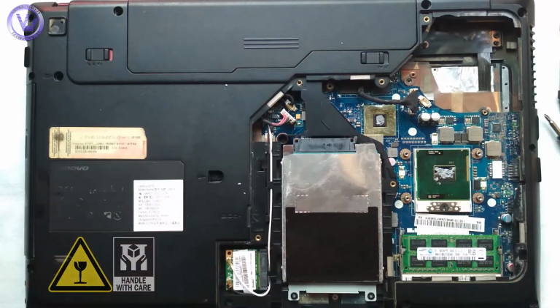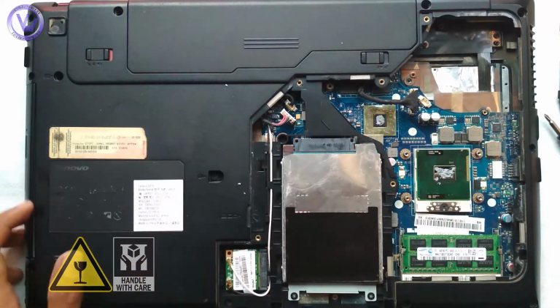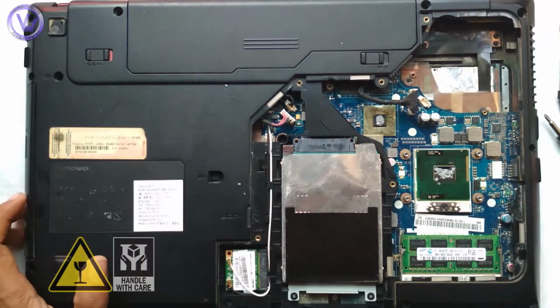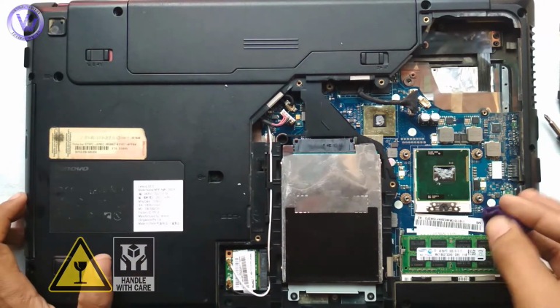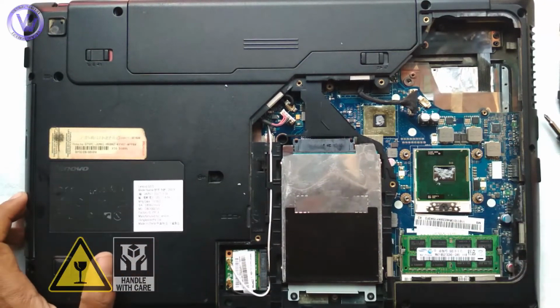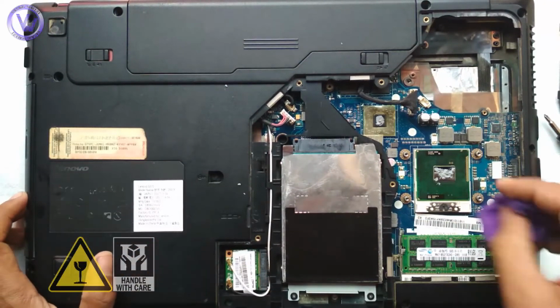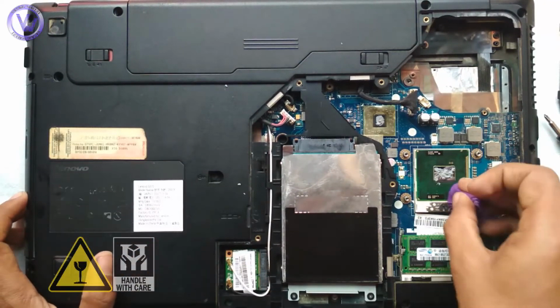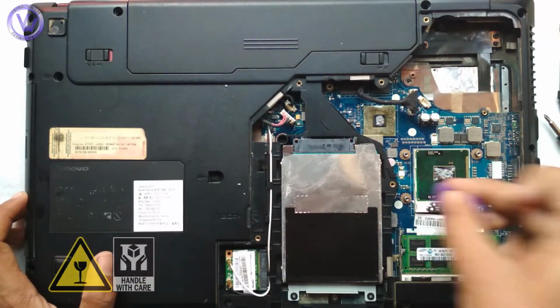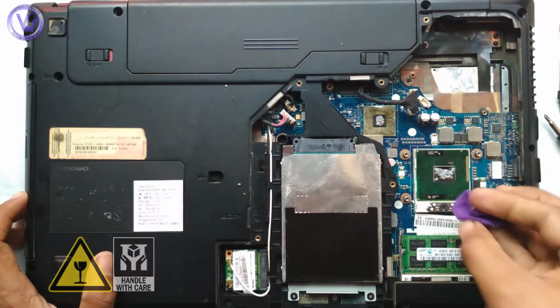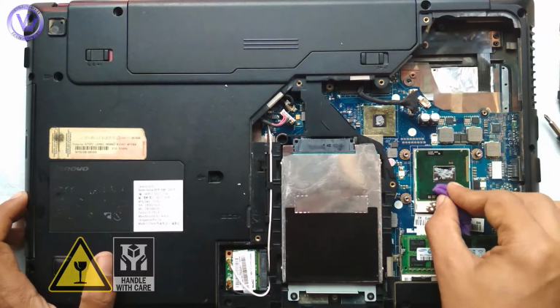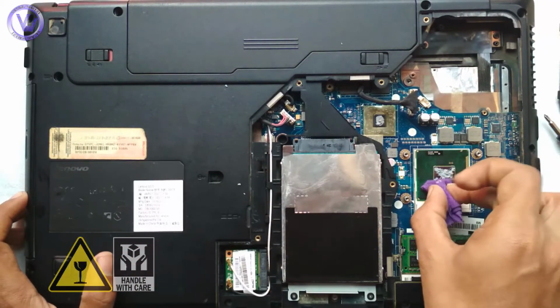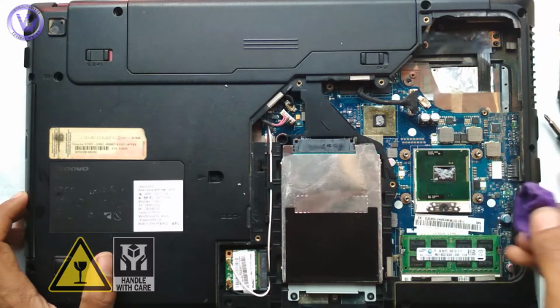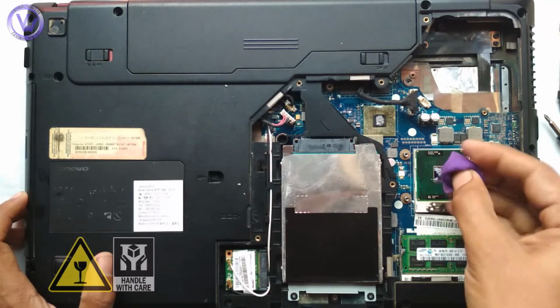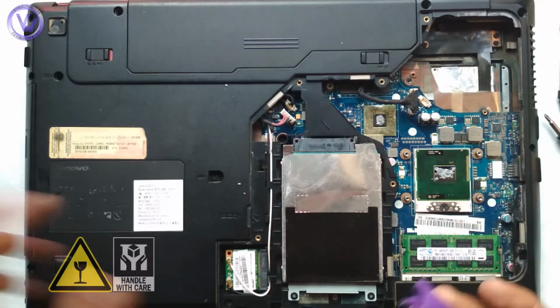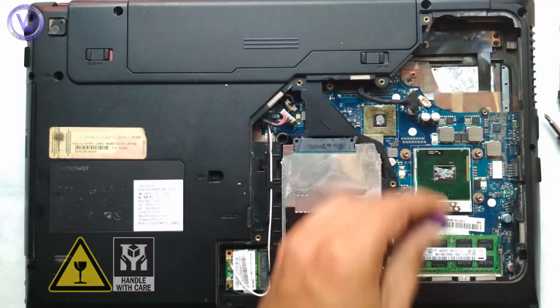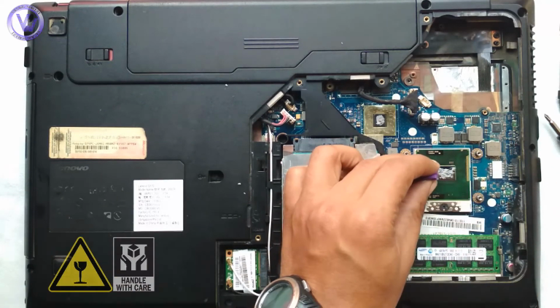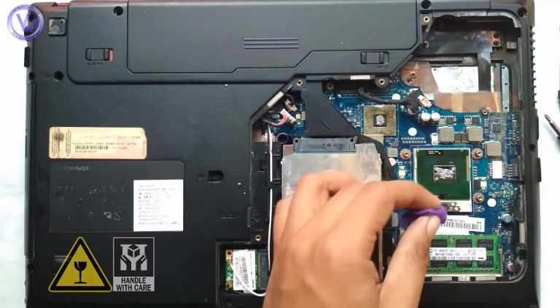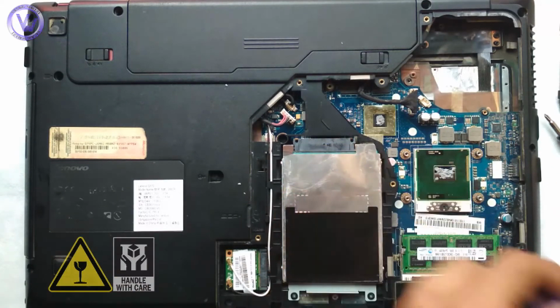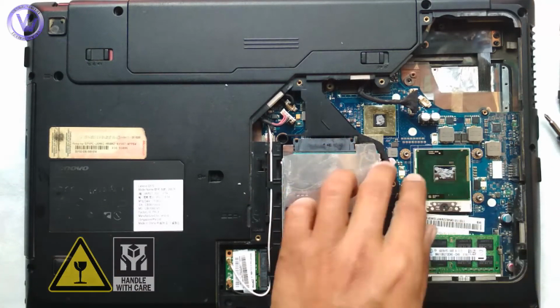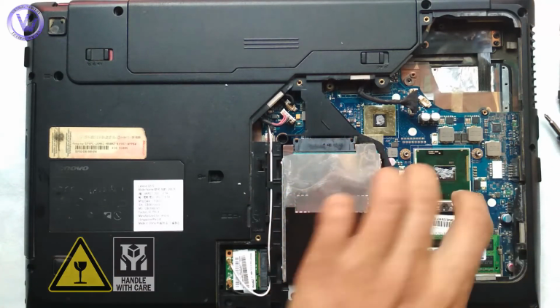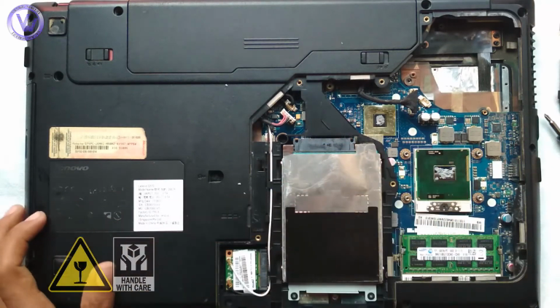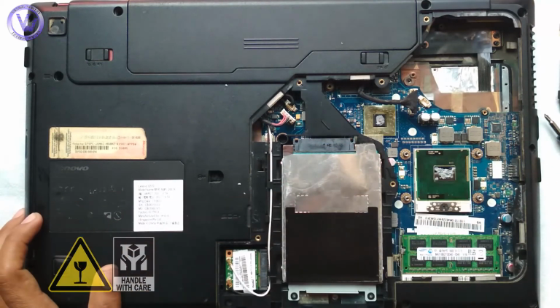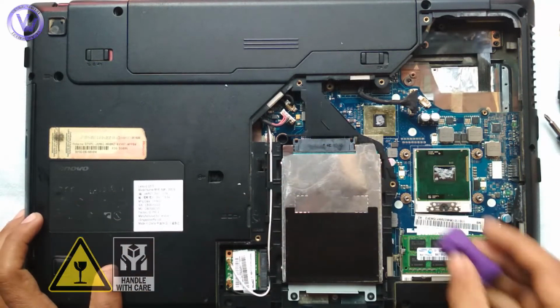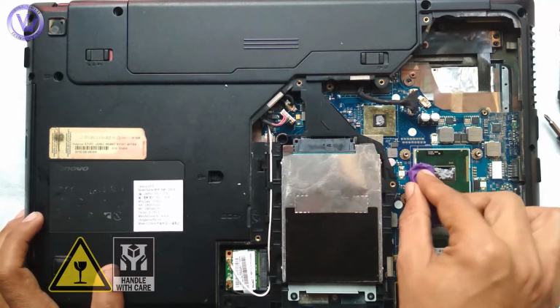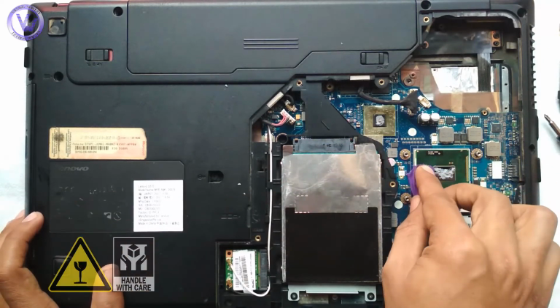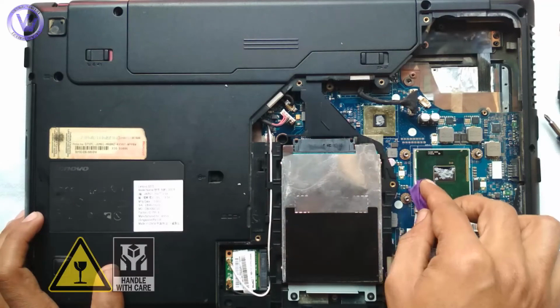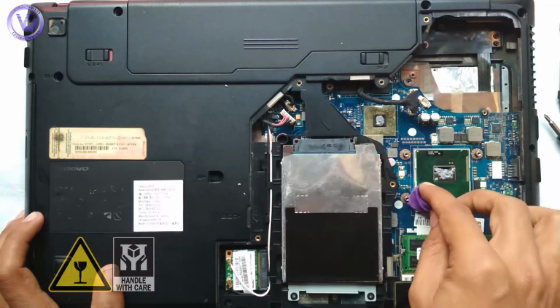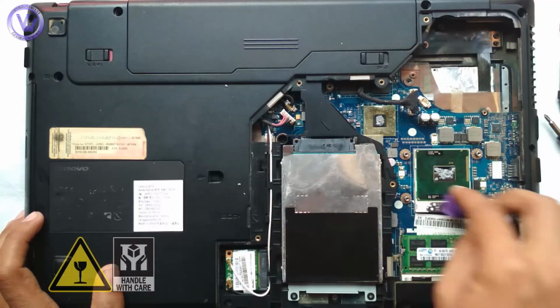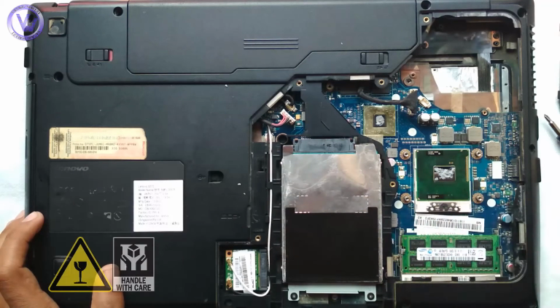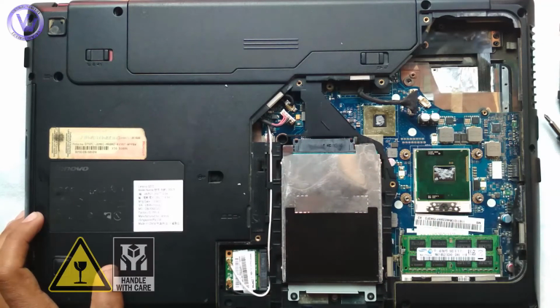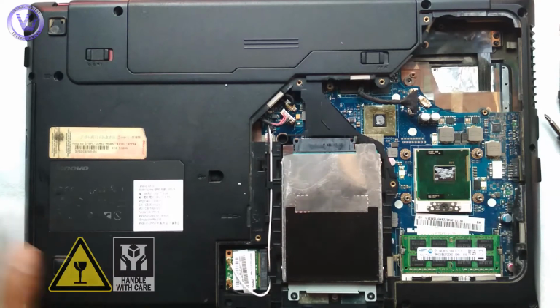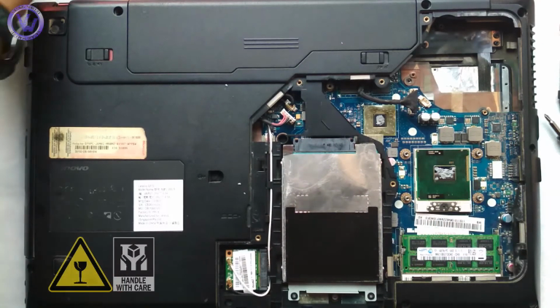Now clean the surface surrounding the thermal paste with the help of a dry cotton cloth to remove any excess thermal paste. You can also use tissue paper or coffee filter paper as mentioned earlier.